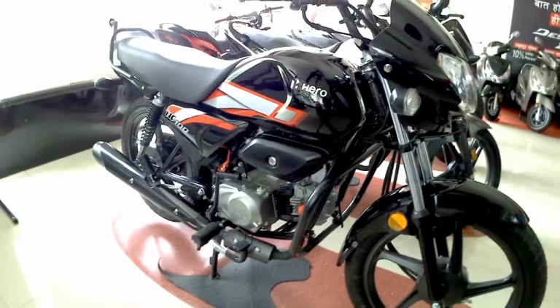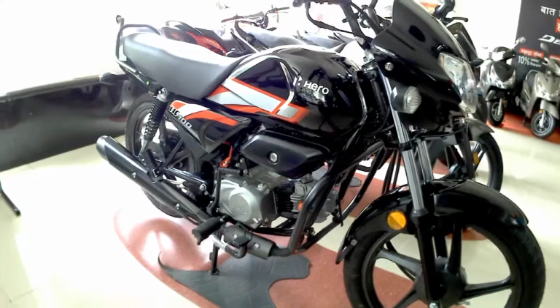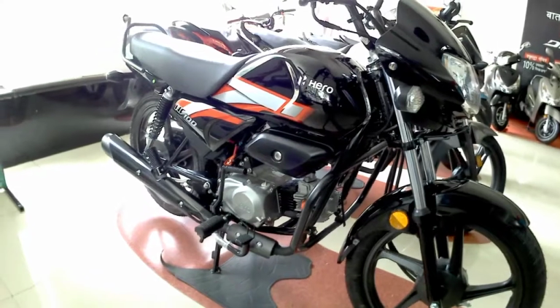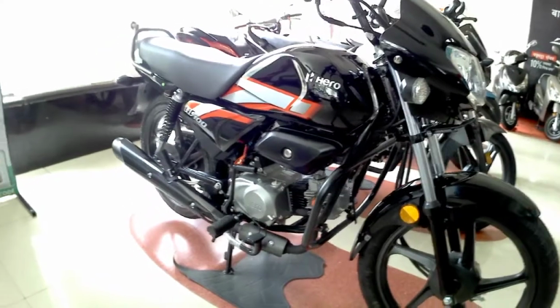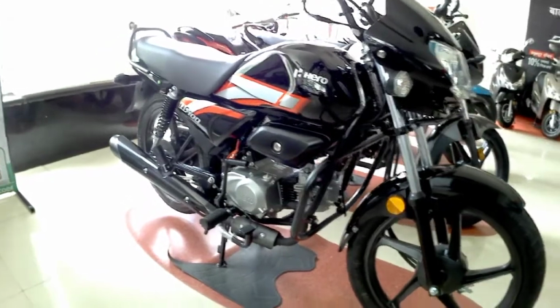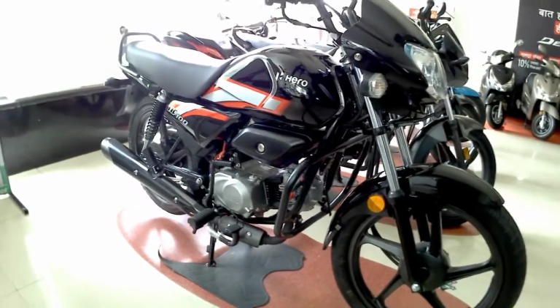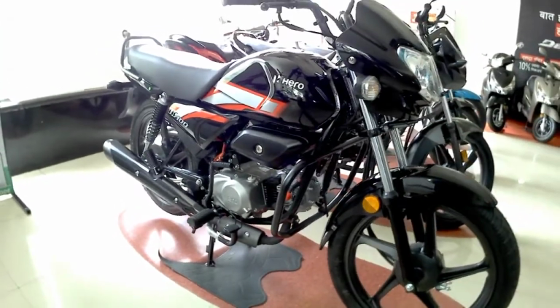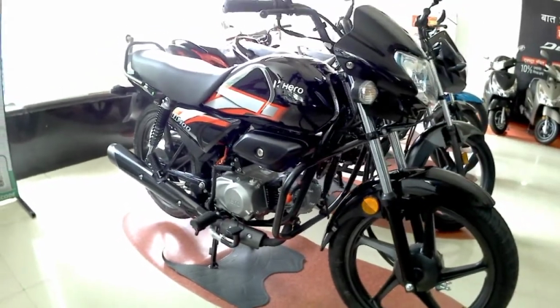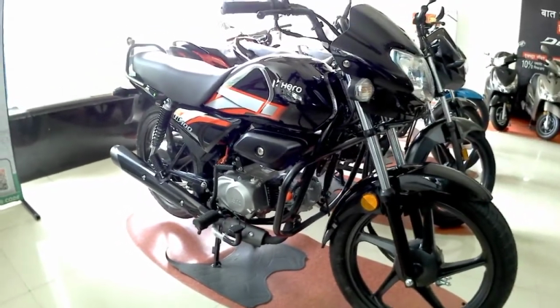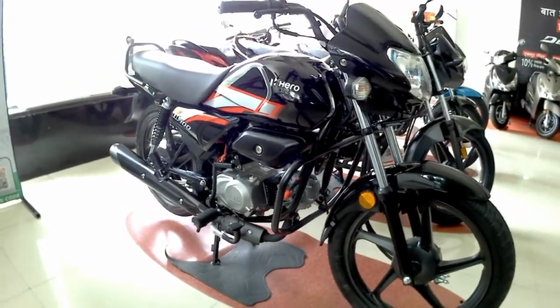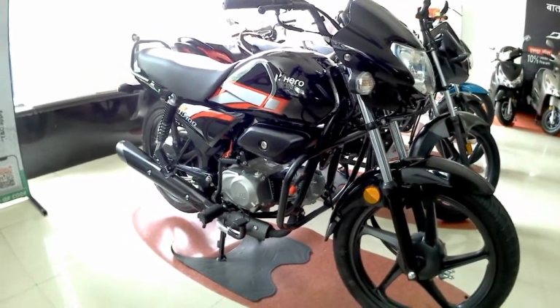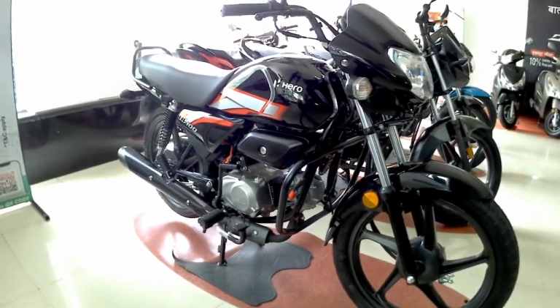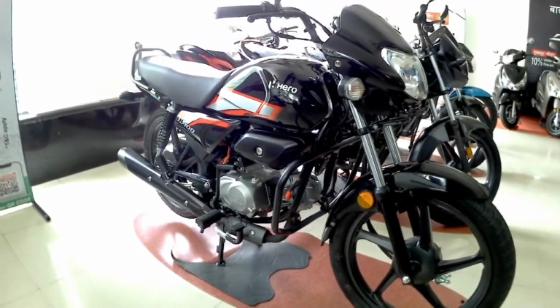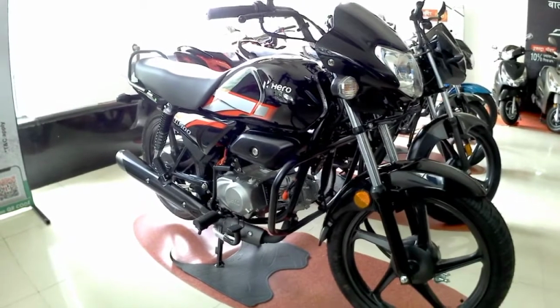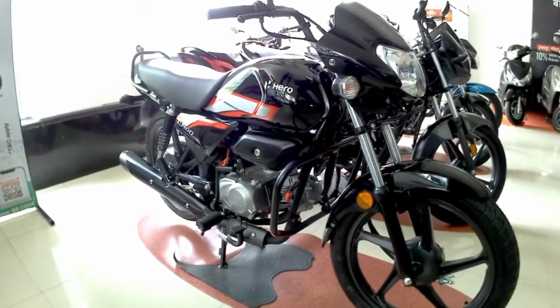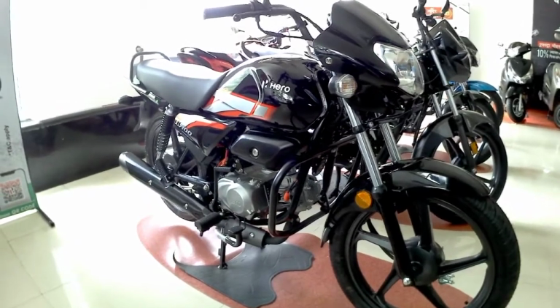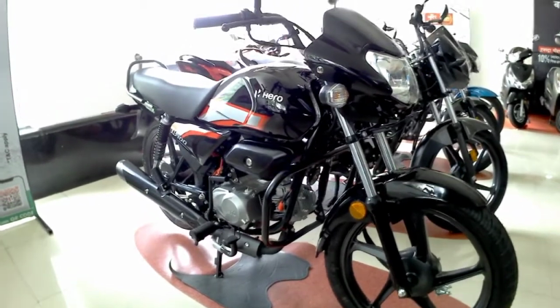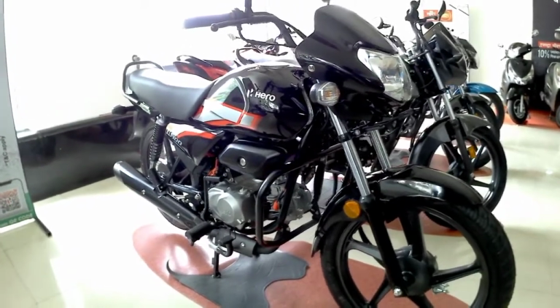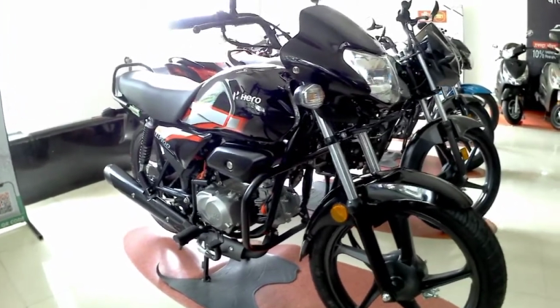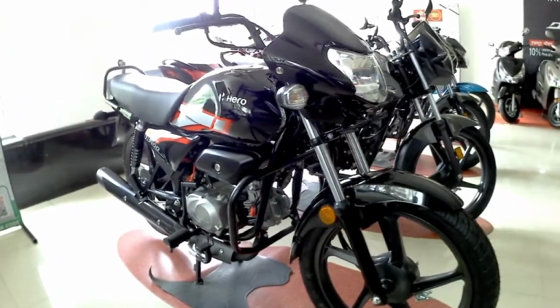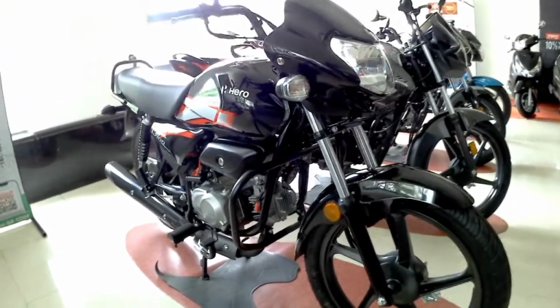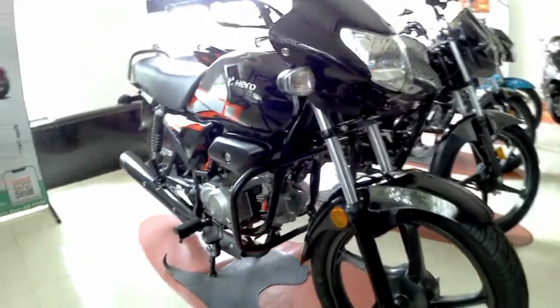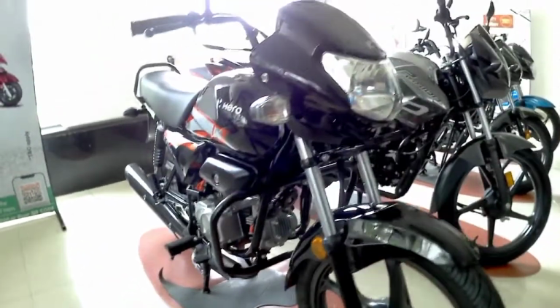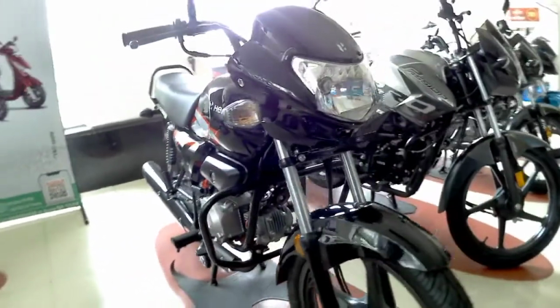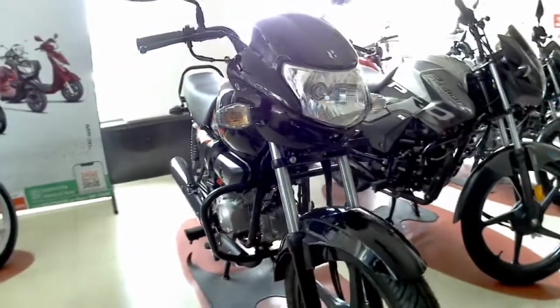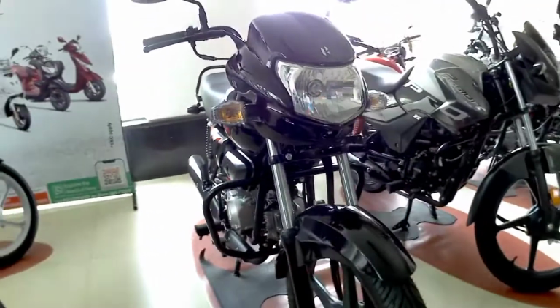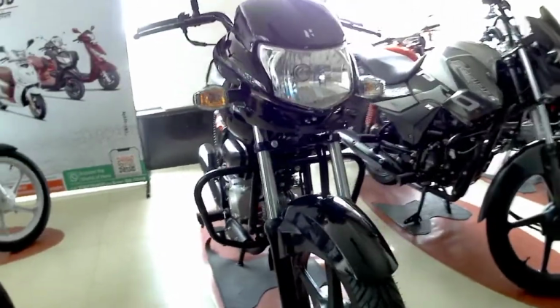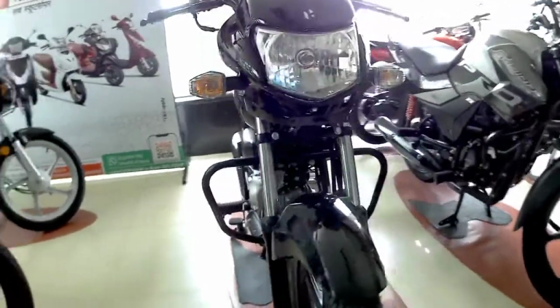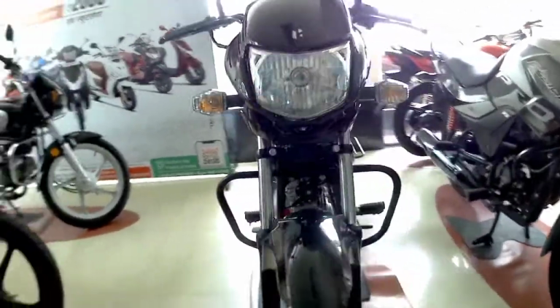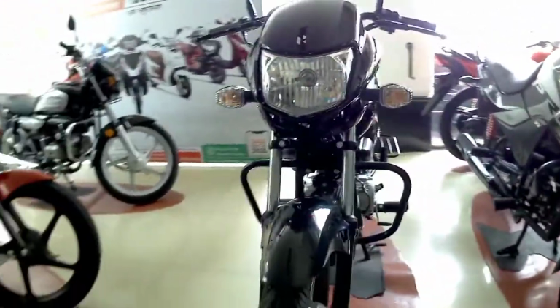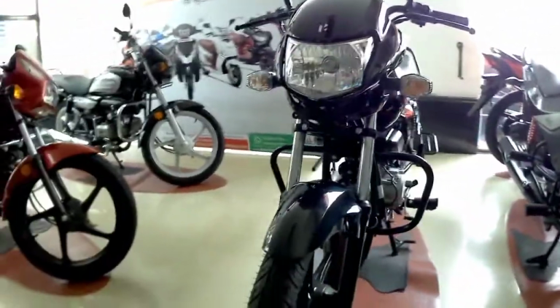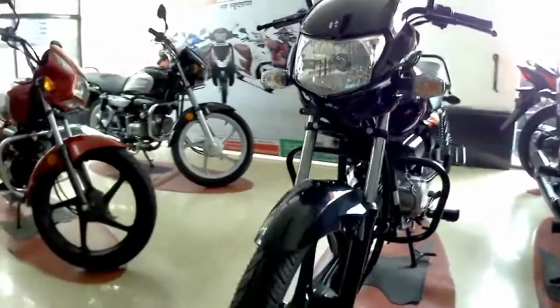Welcome back to the channel. Today we are going to talk about the Hero HF100, which is the most affordable 100cc bike in this segment. In this video we are going to talk about all the features we get in this bike.